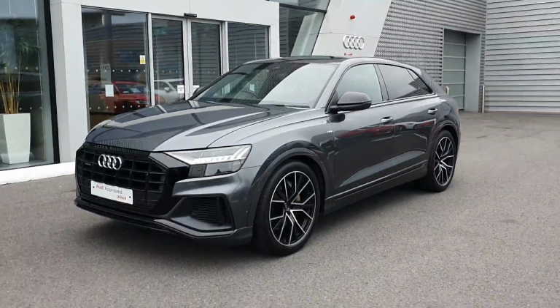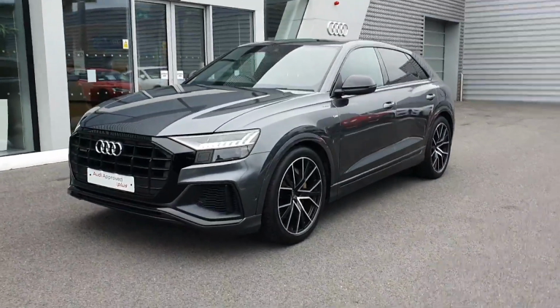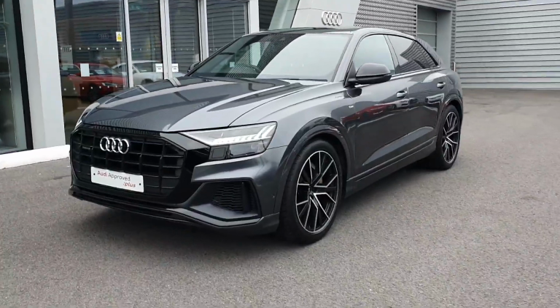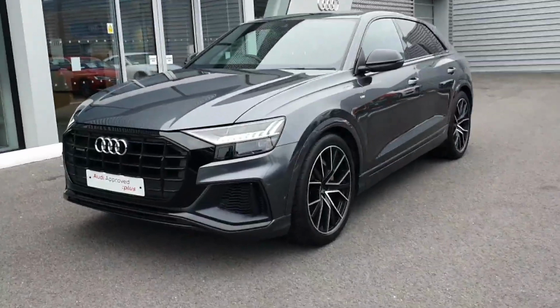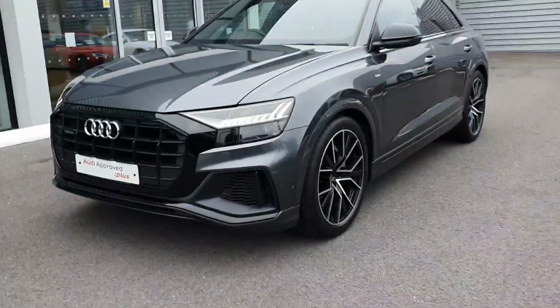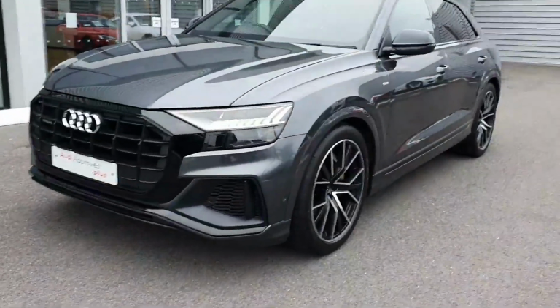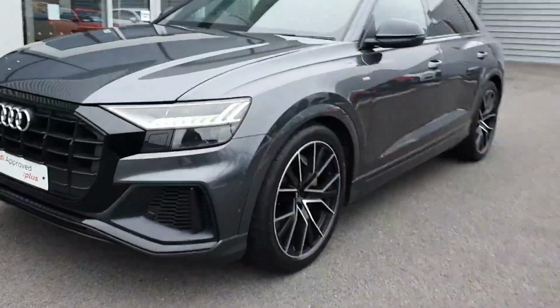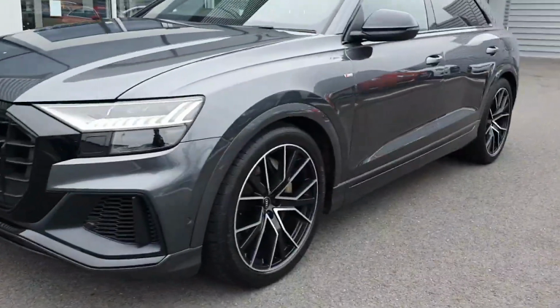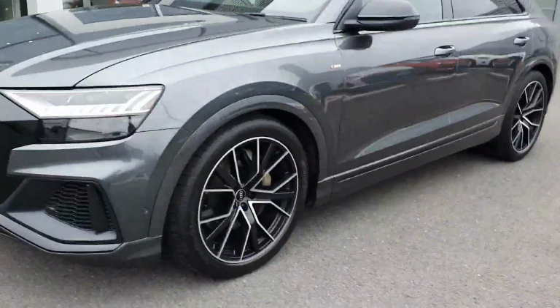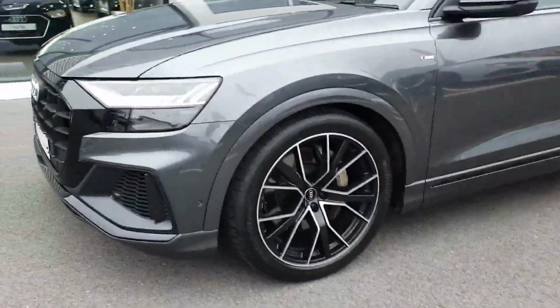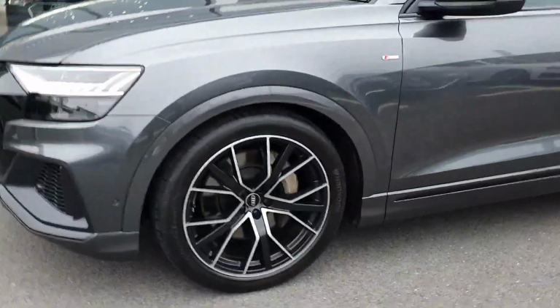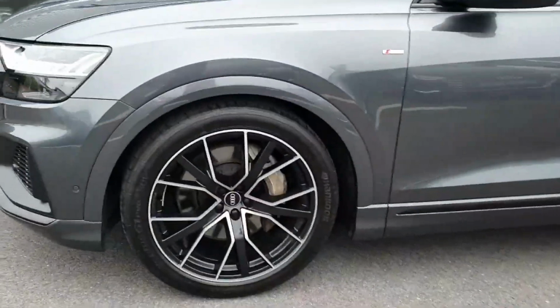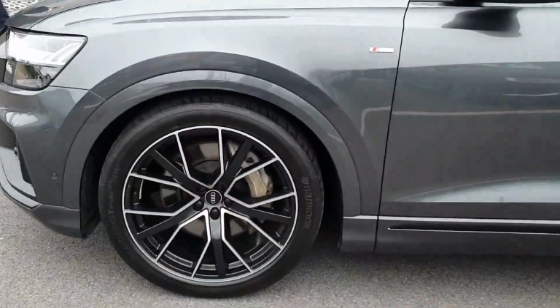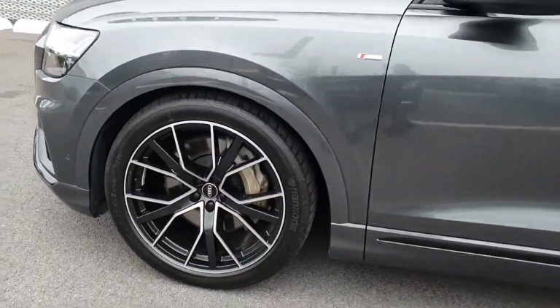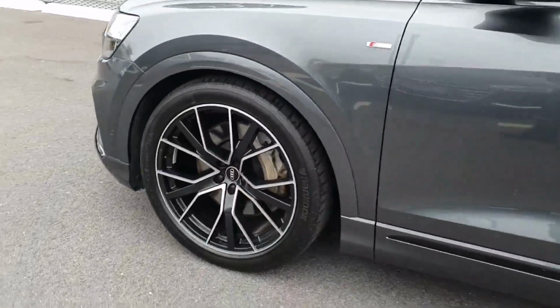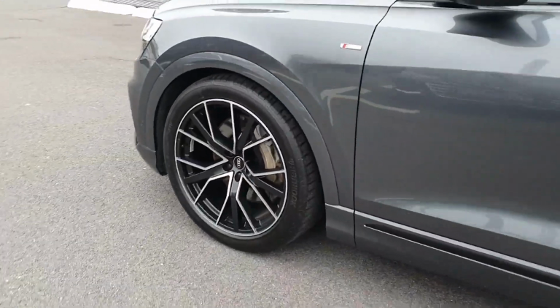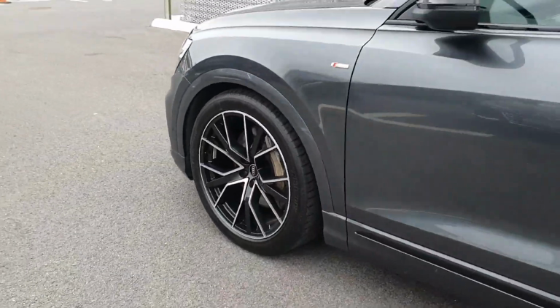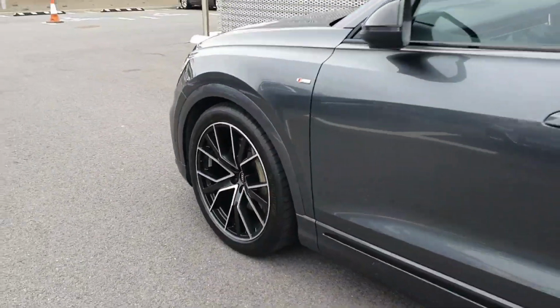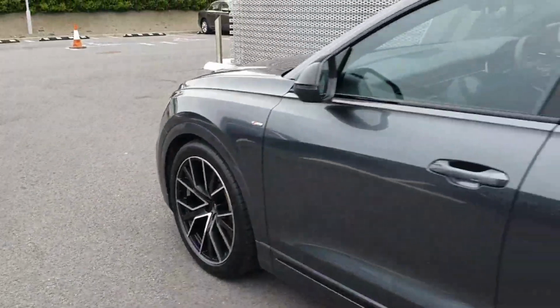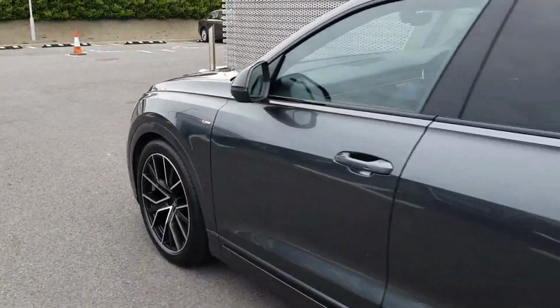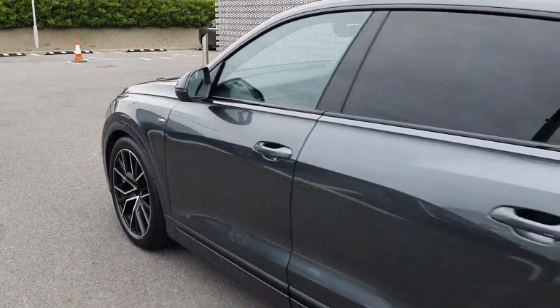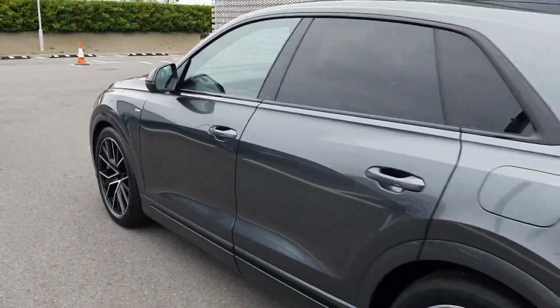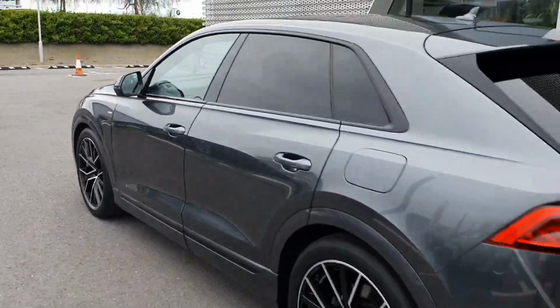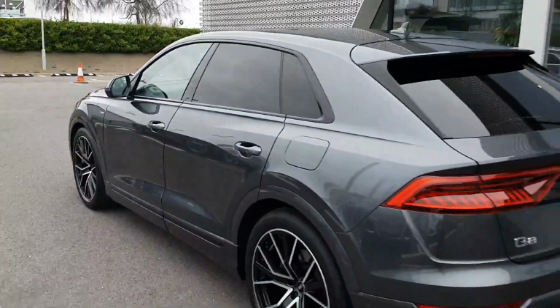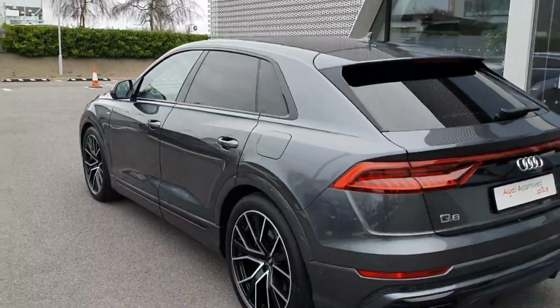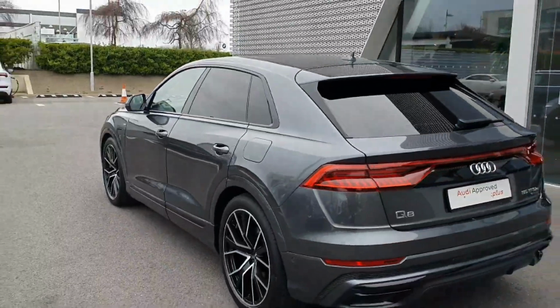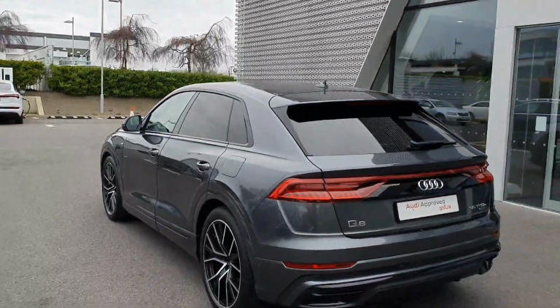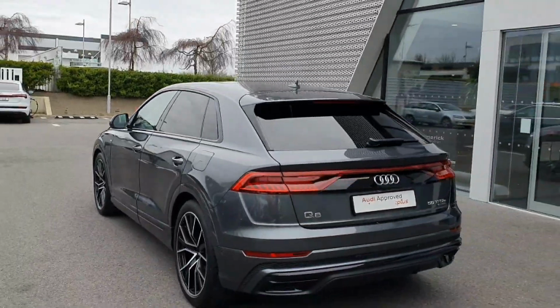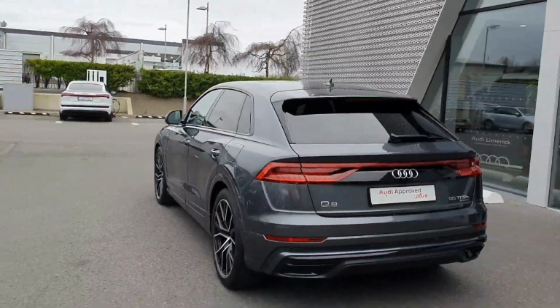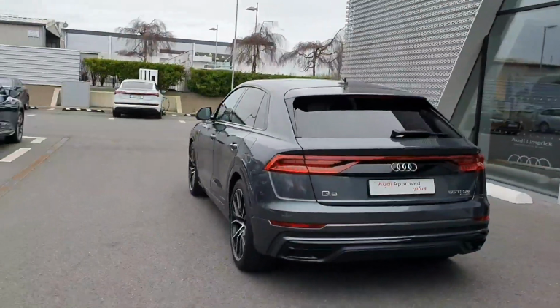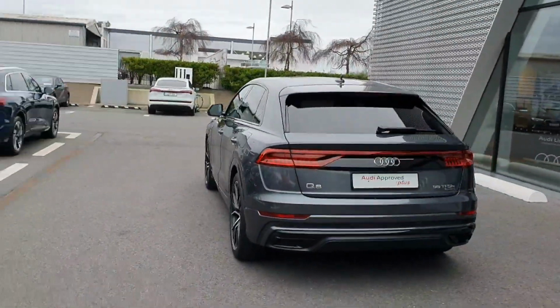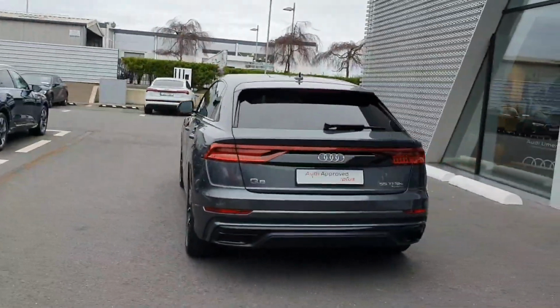This vehicle has a full black exterior pack around the front of the vehicle as well as matrix LED headlights, 21-inch upgraded diamond cut alloy wheels, S-line body styling including the S-line side skirts and S-line badging, as well as privacy glass on the rear of the vehicle.